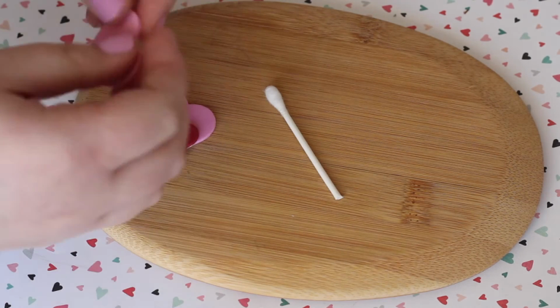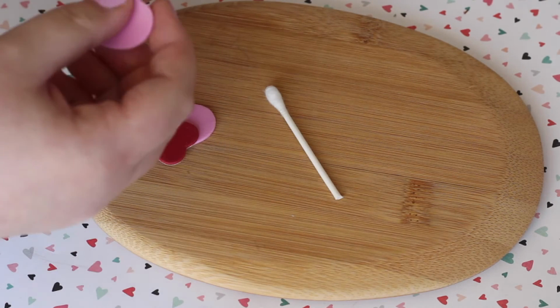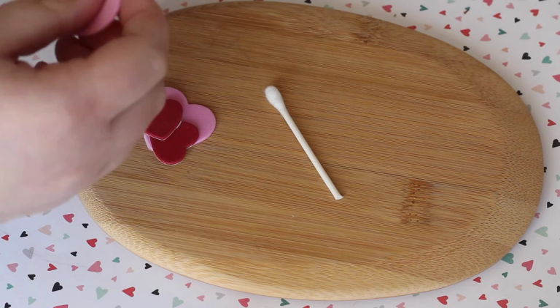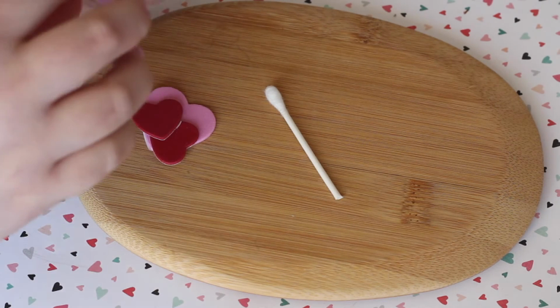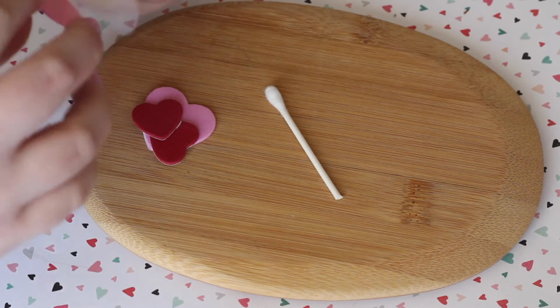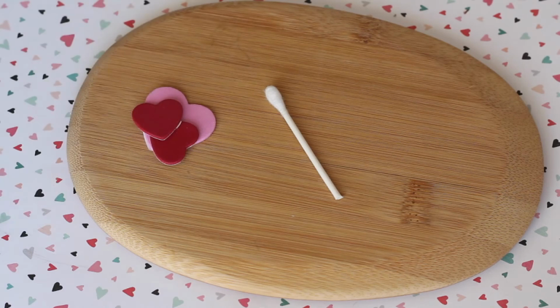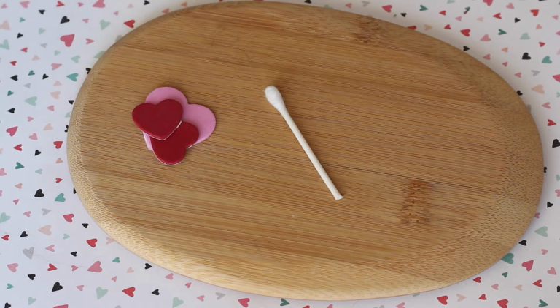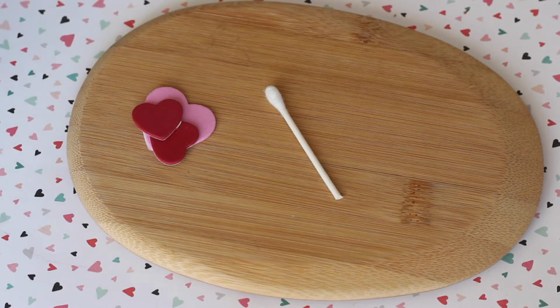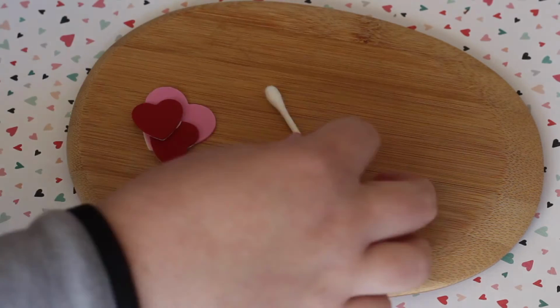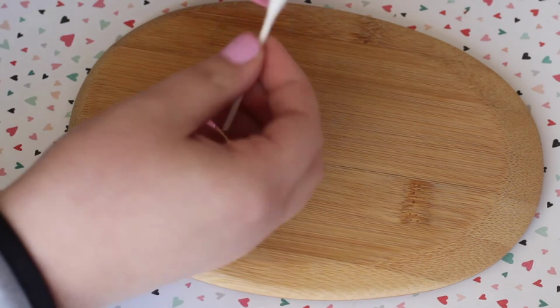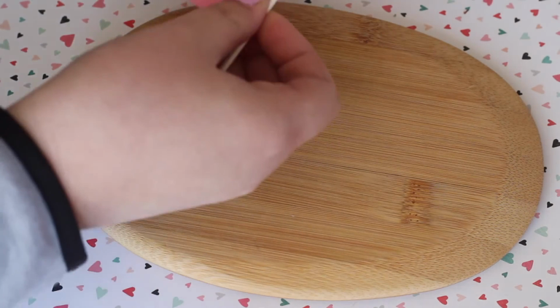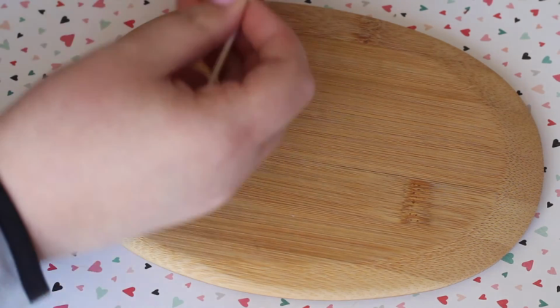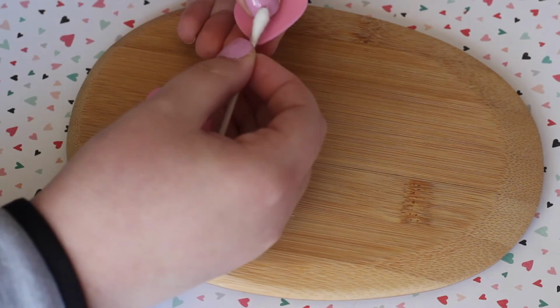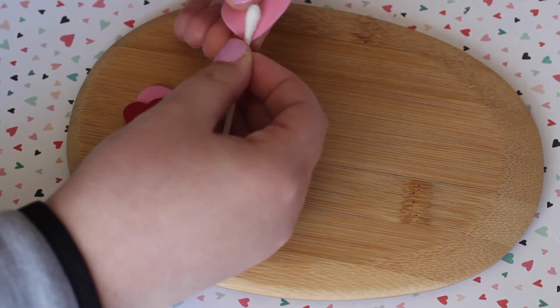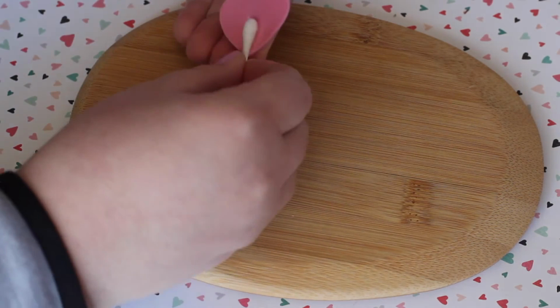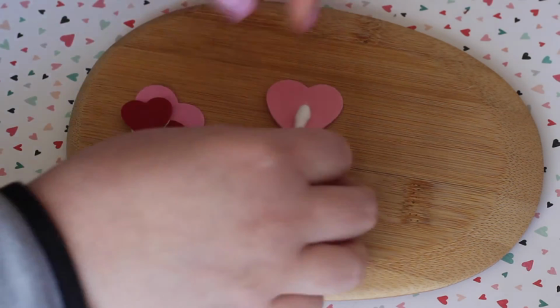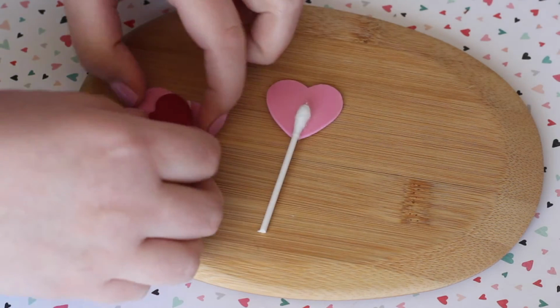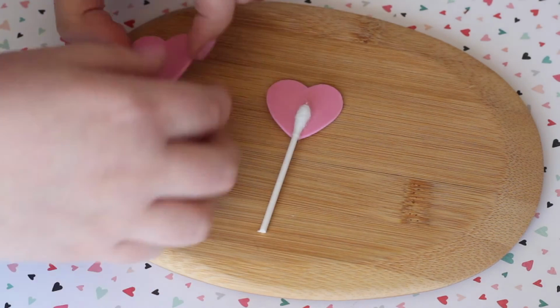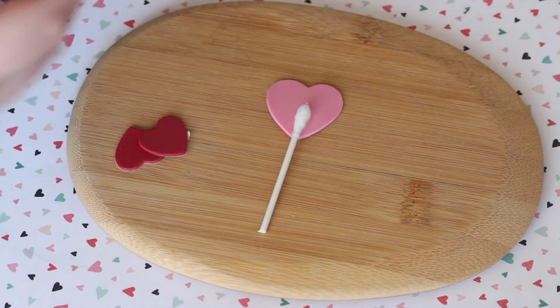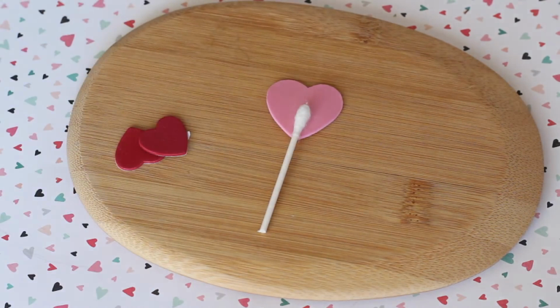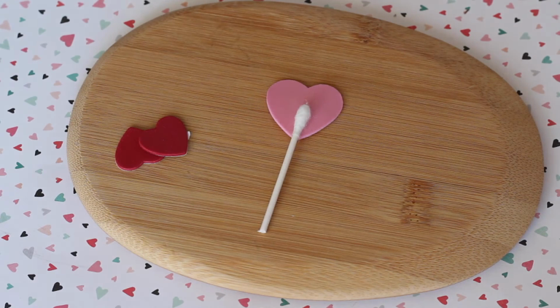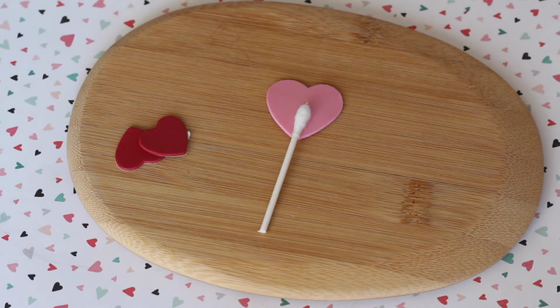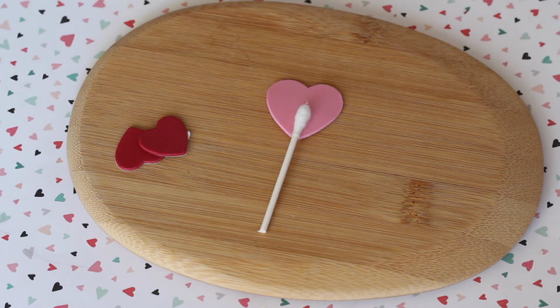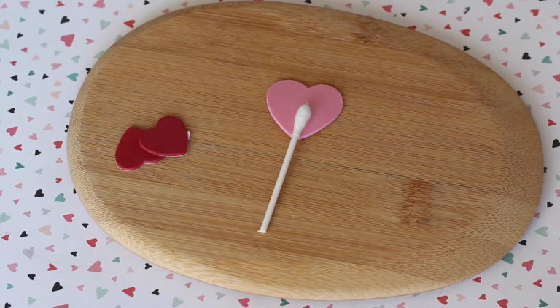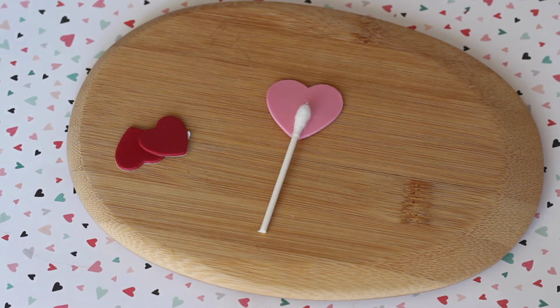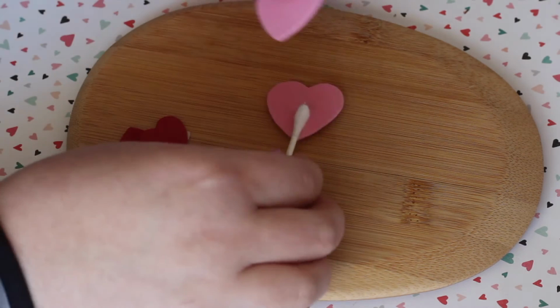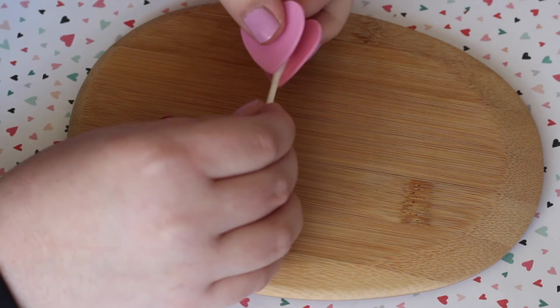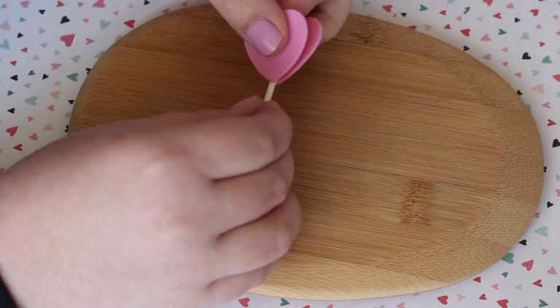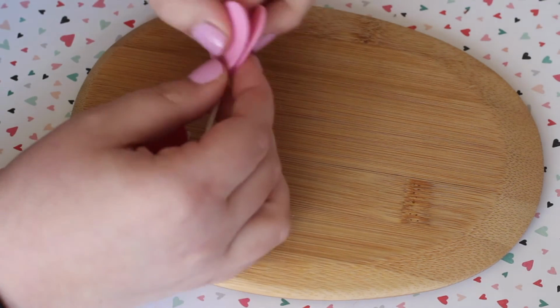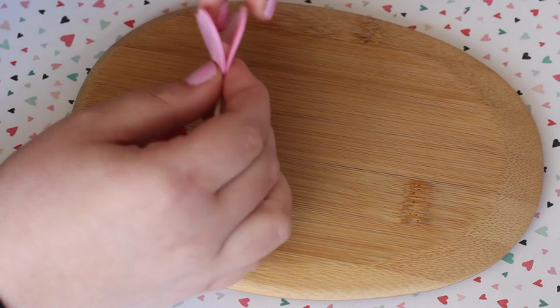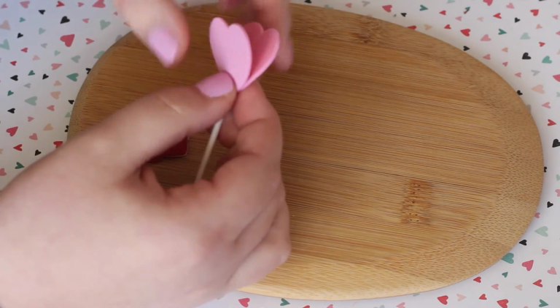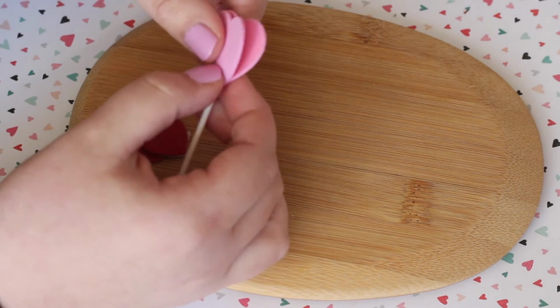Then I took my larger foam hearts — I picked these up at Michaels, where I was able to find foam hearts in different sizes. They also had a sticky back on them, so I just peeled the backing off.